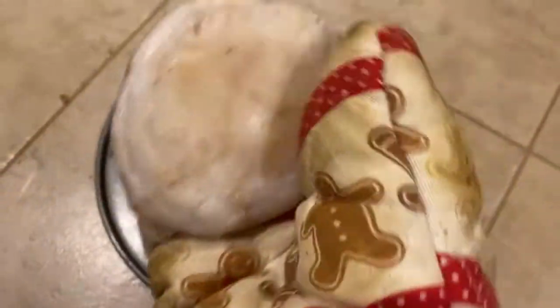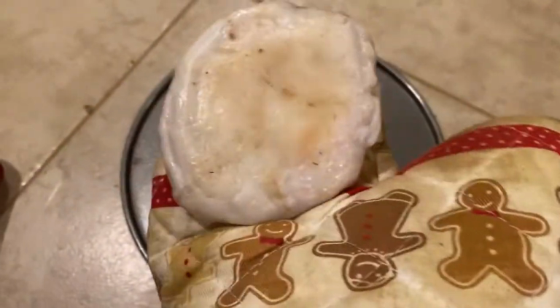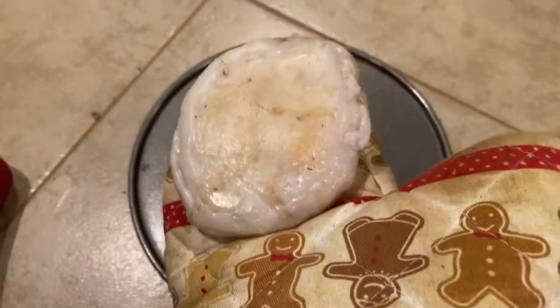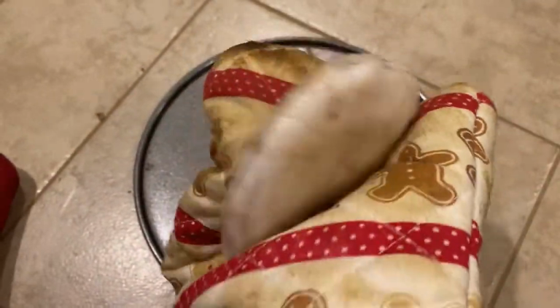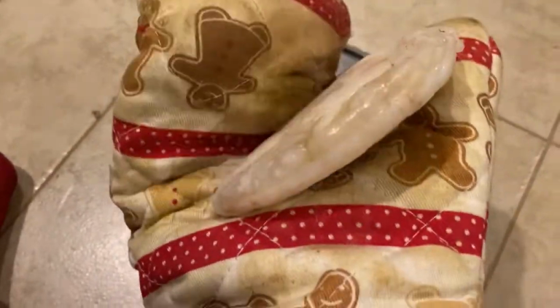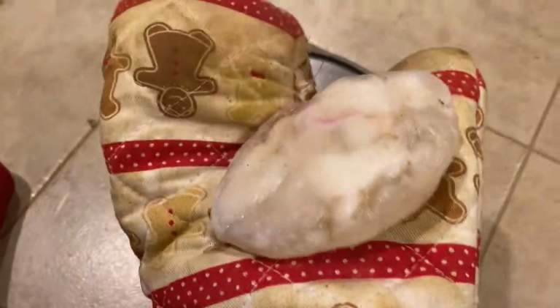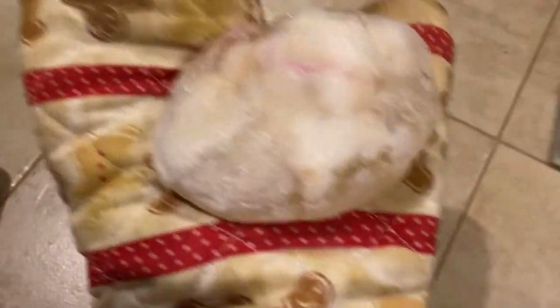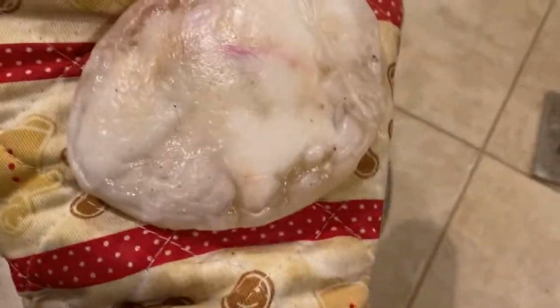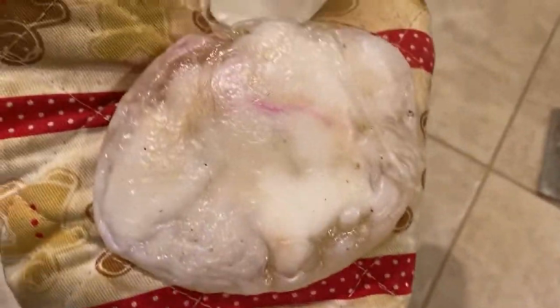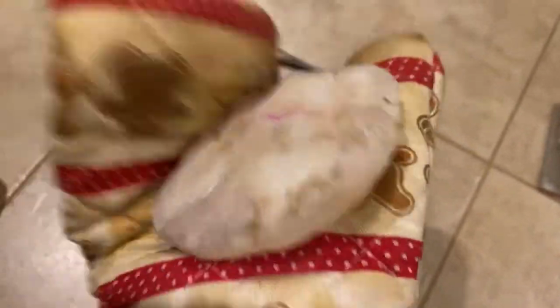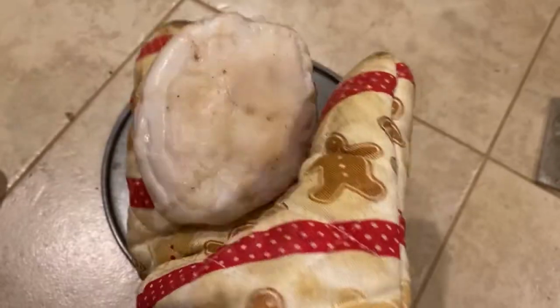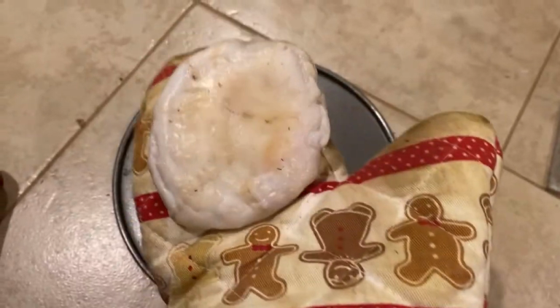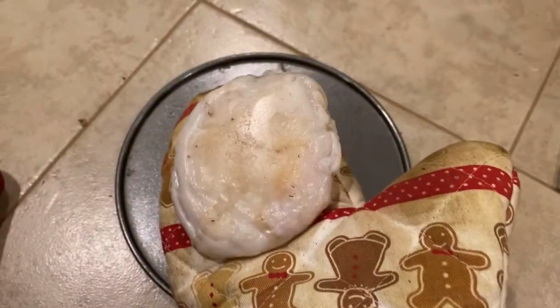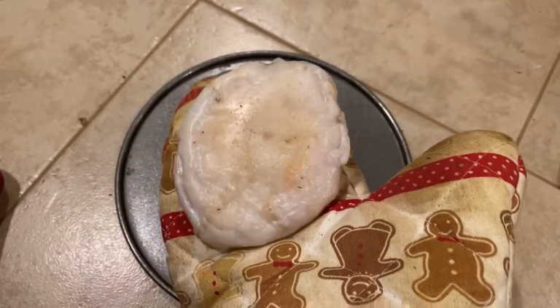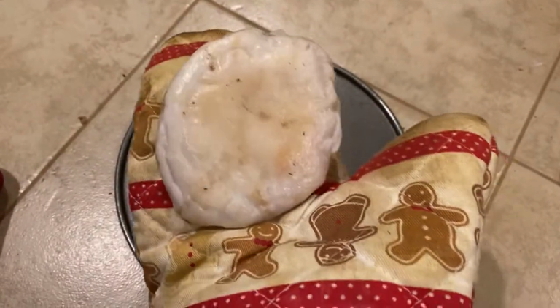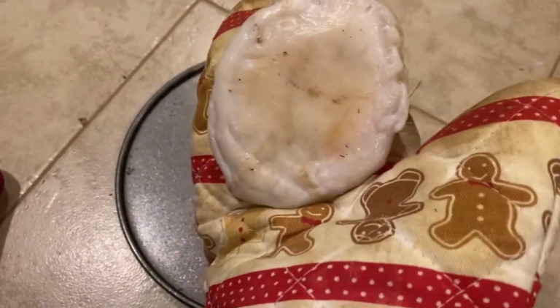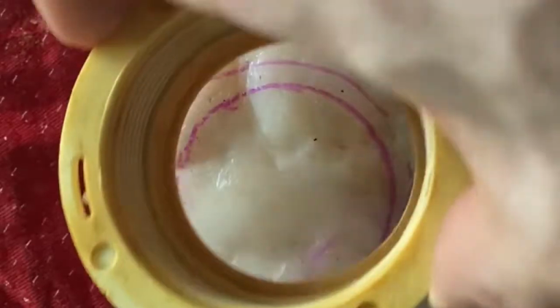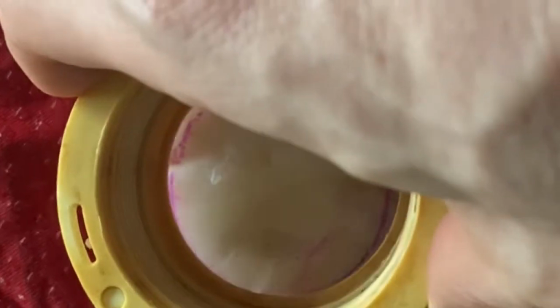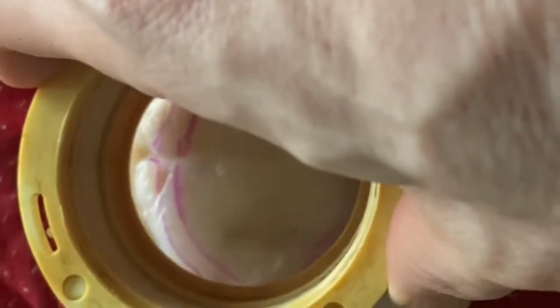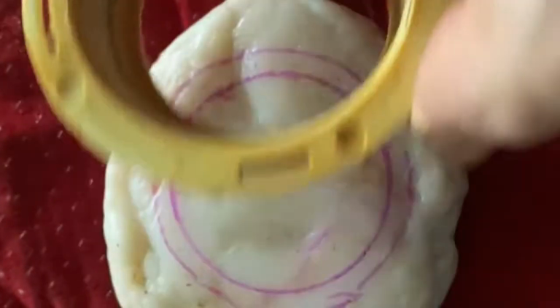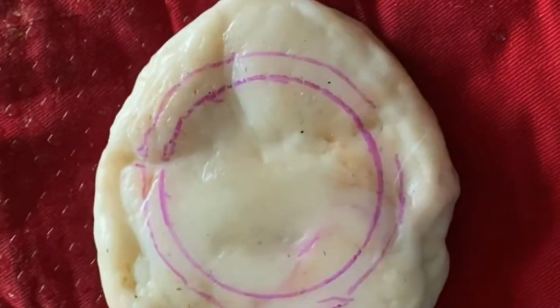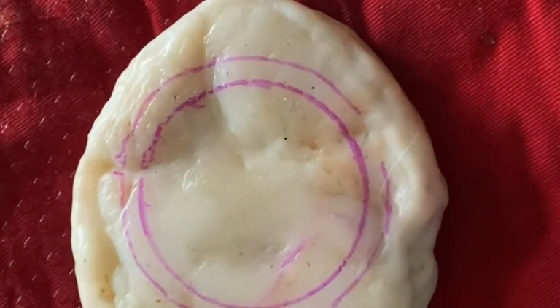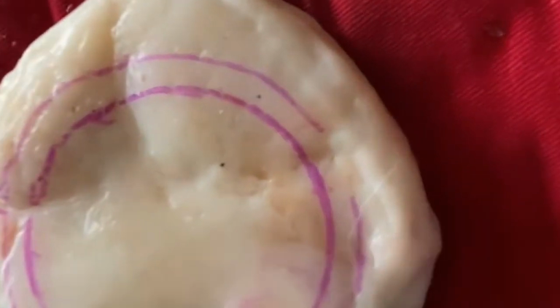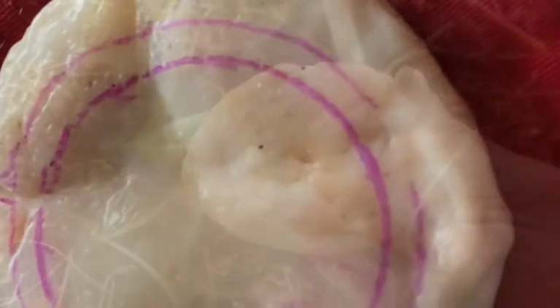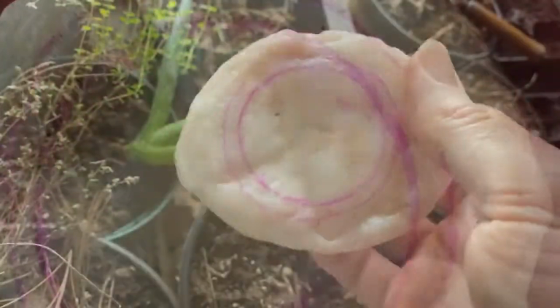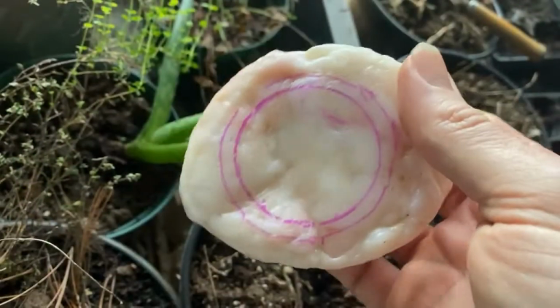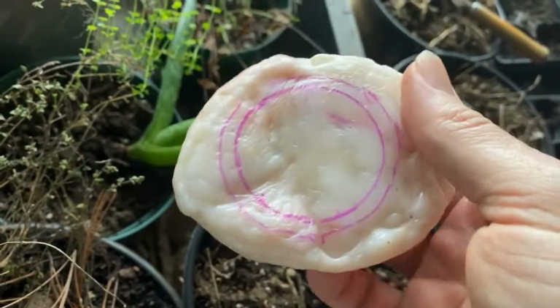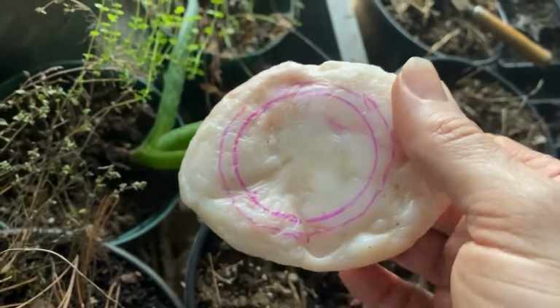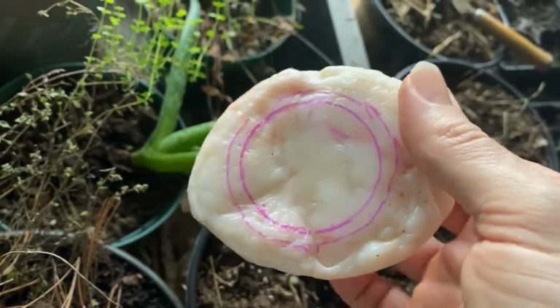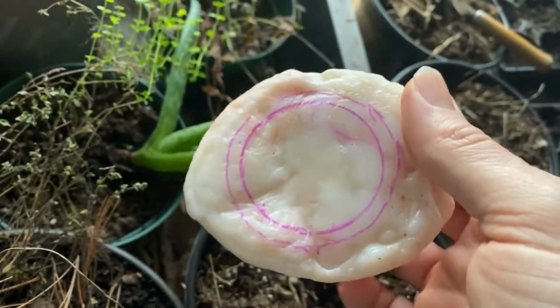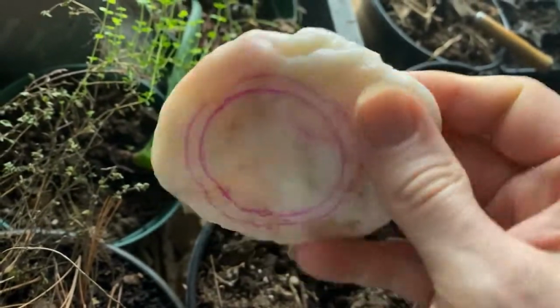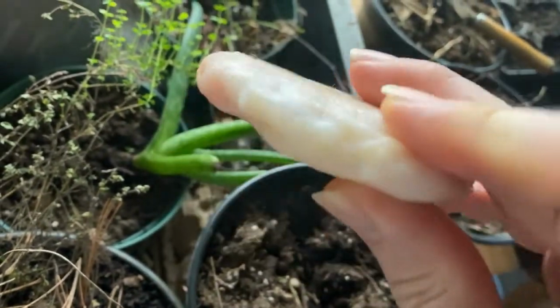Then after you've got yourself a nice piece, slightly bigger than the part you want to make, you can trace it up with some marker and start machining. Now that it's cooled down, it's really nice and solid.